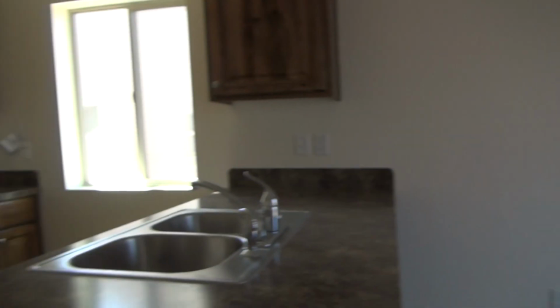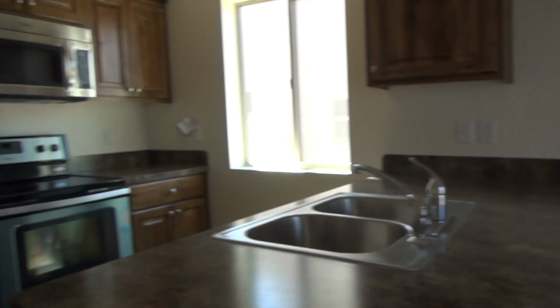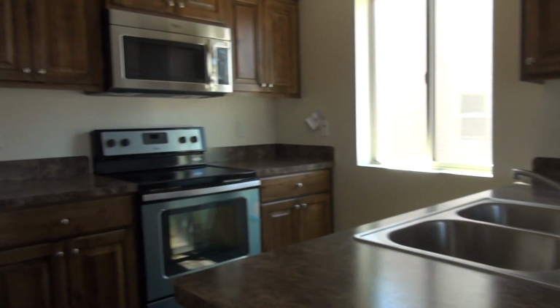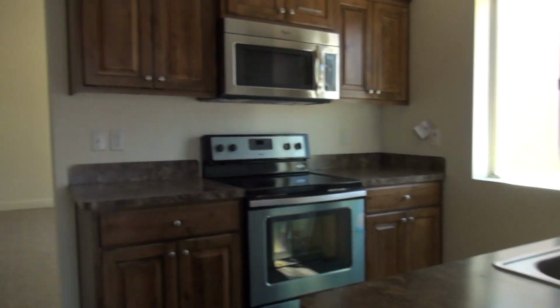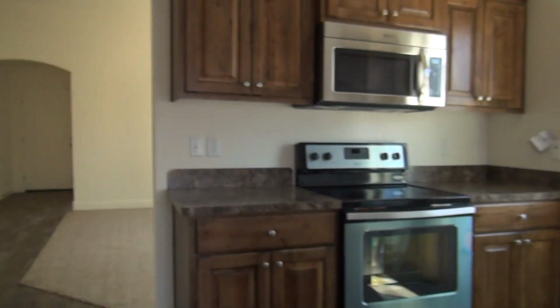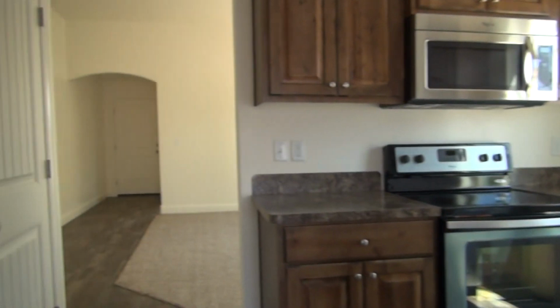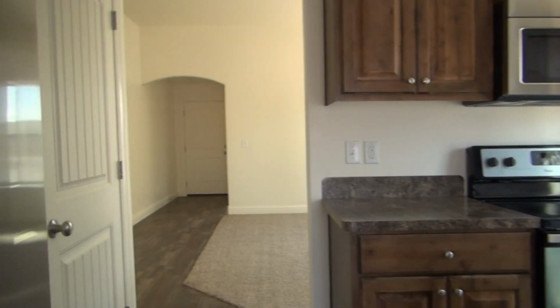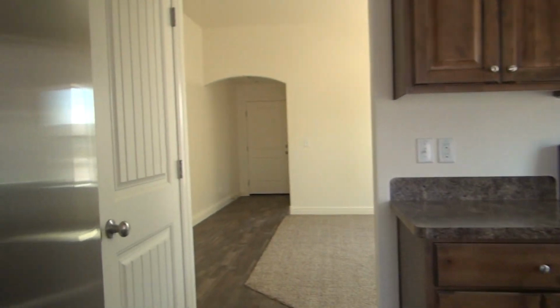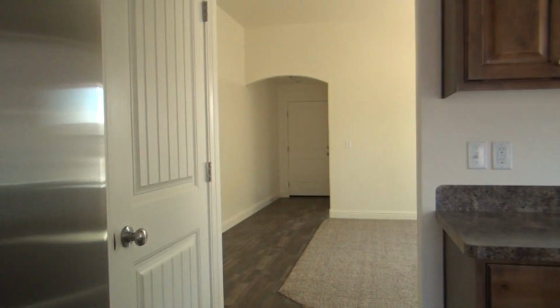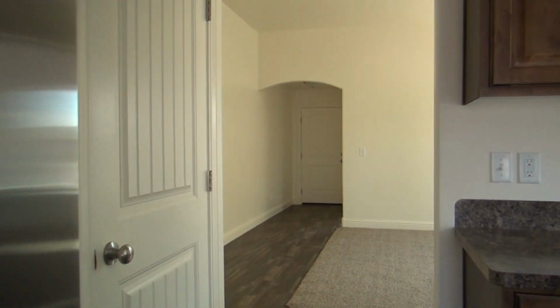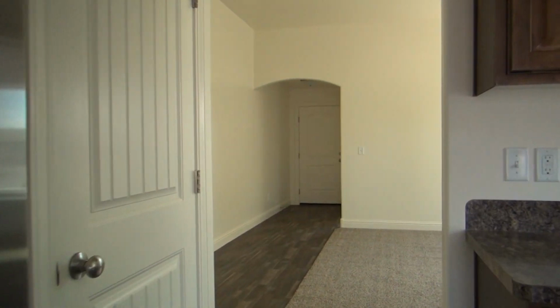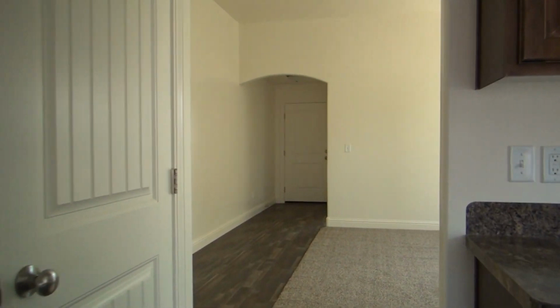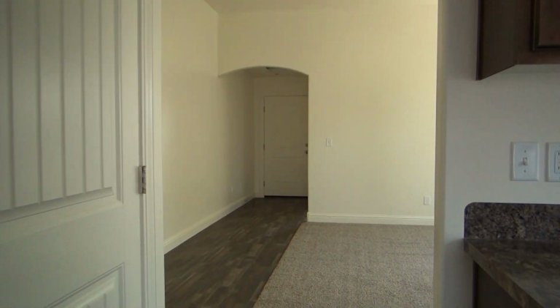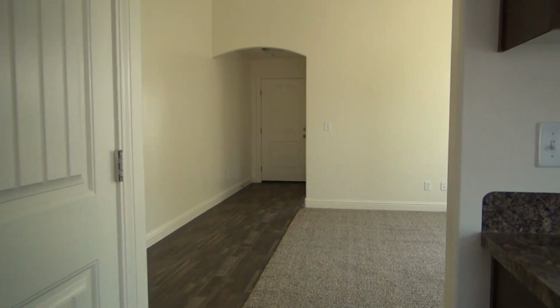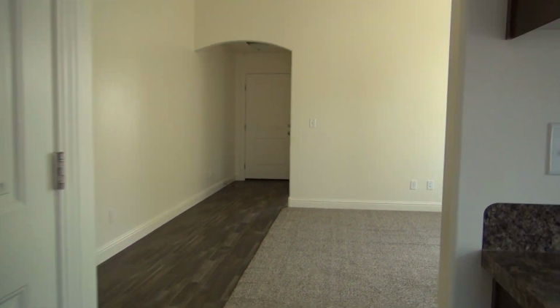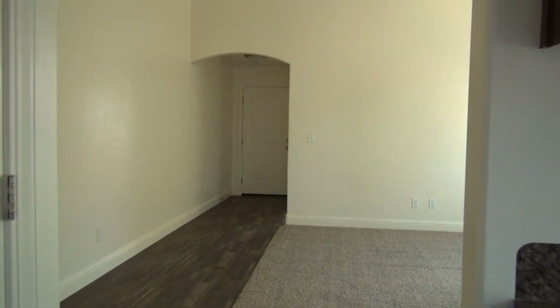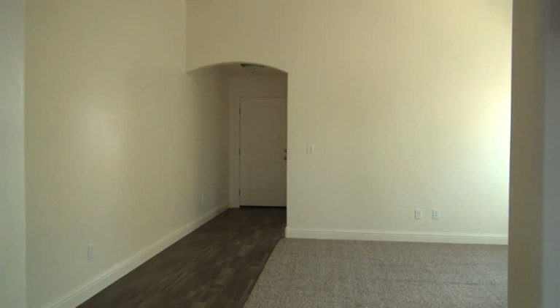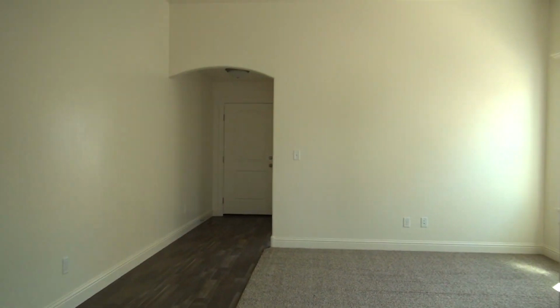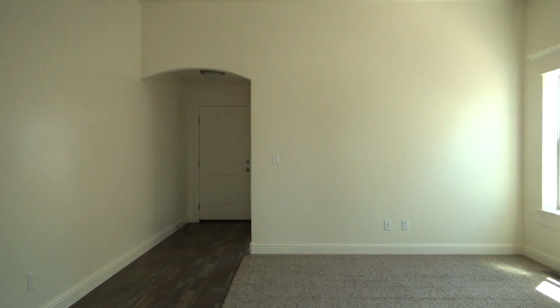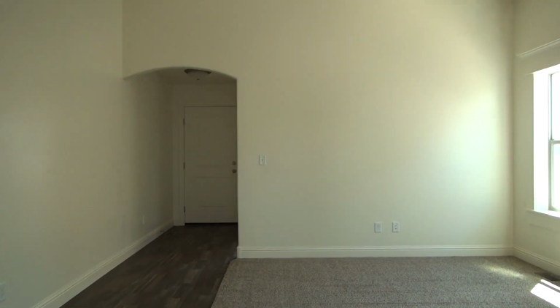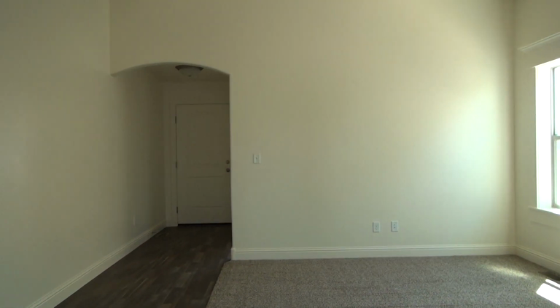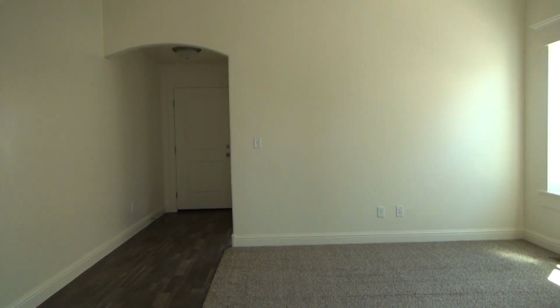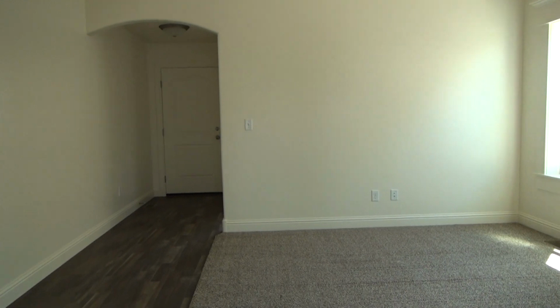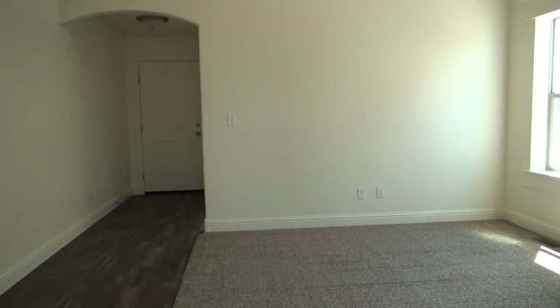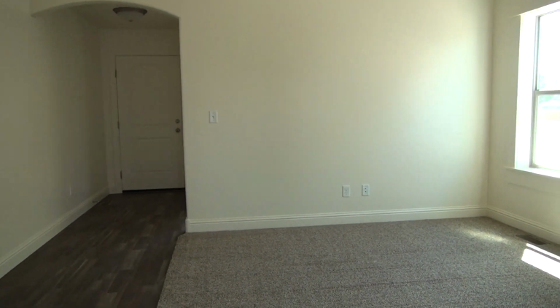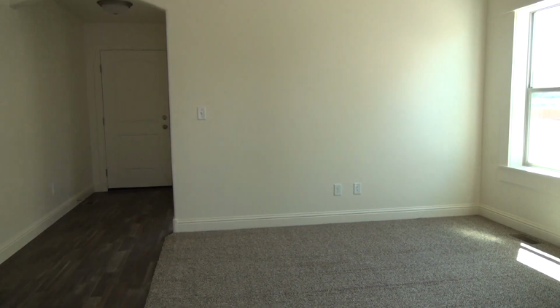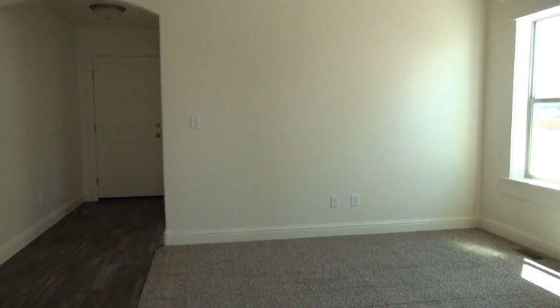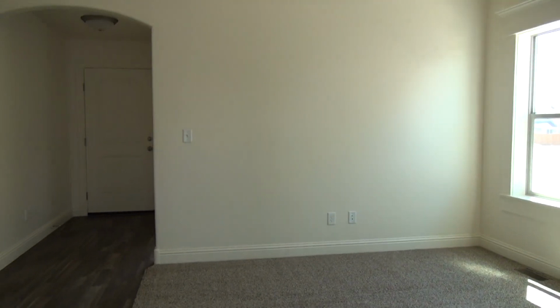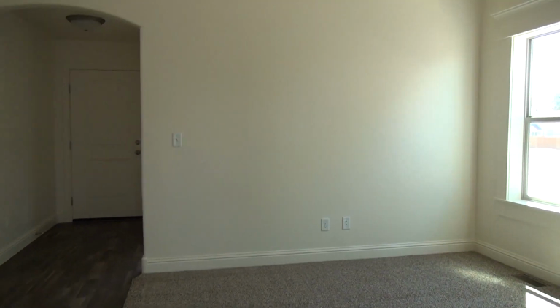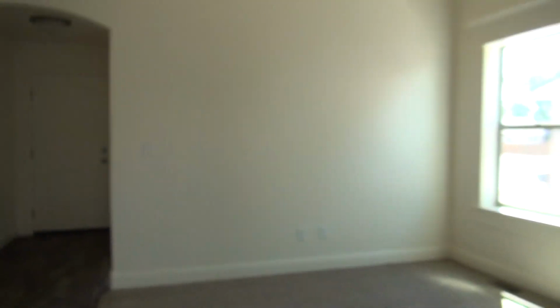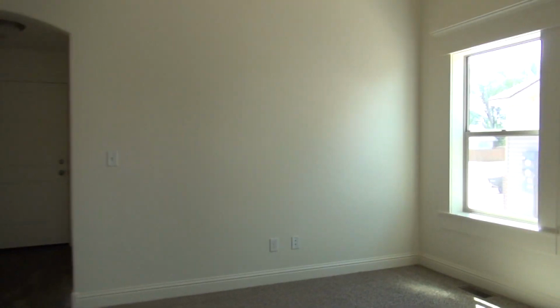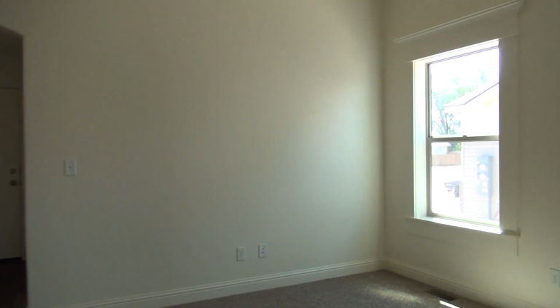That concludes our tour. Thank you for watching. This is BMG Reynolds Property Management. If you have any questions or would like to see the unit, give us a call or visit our website at bmgrent.com.